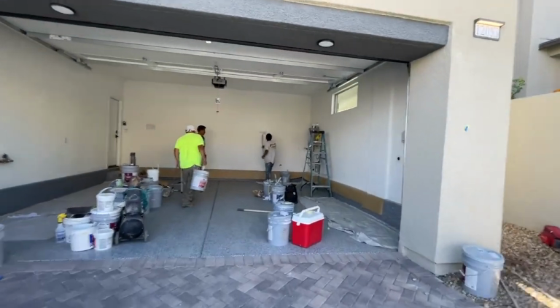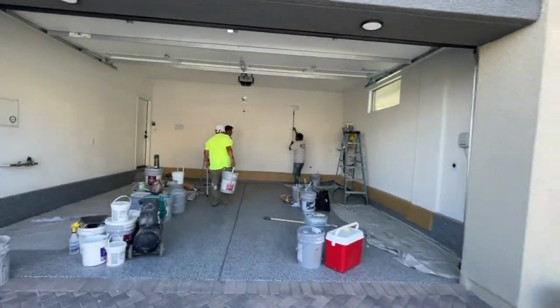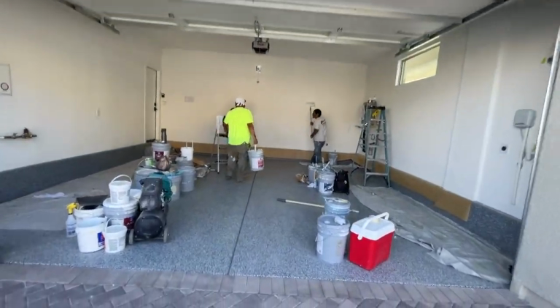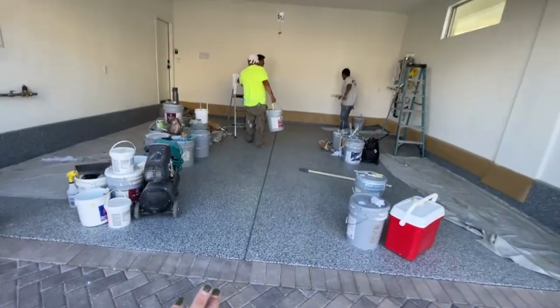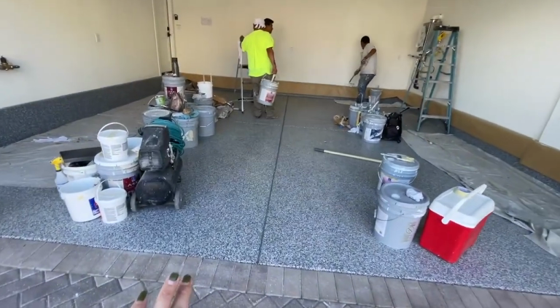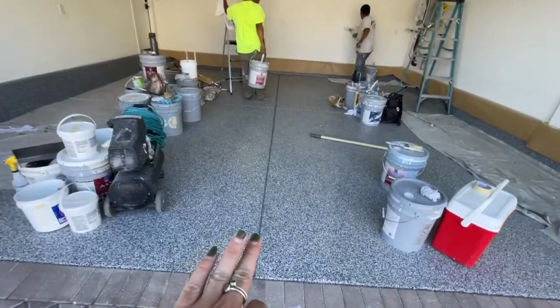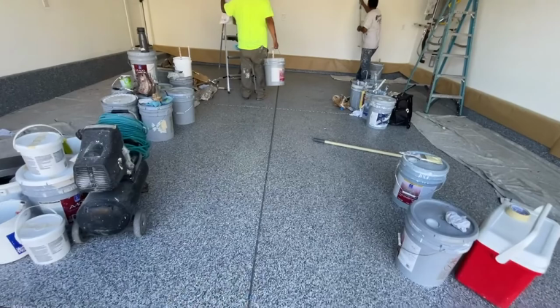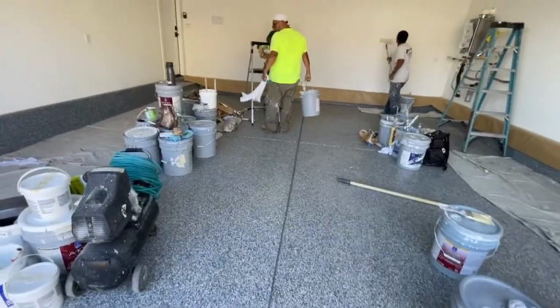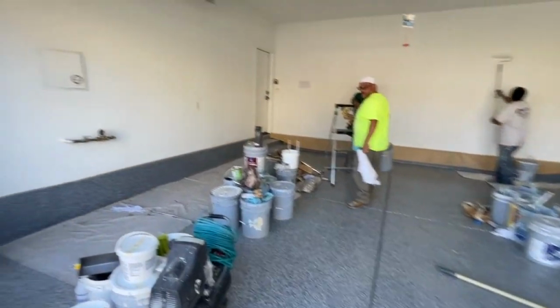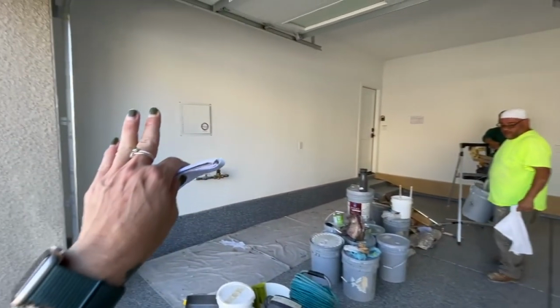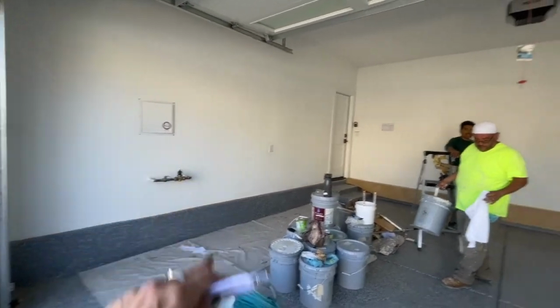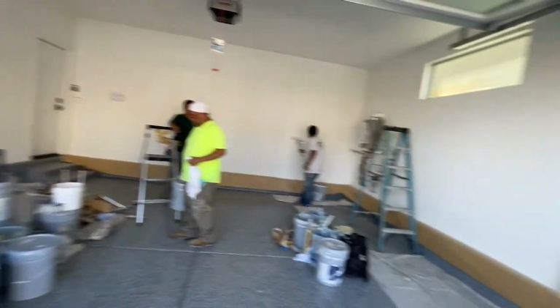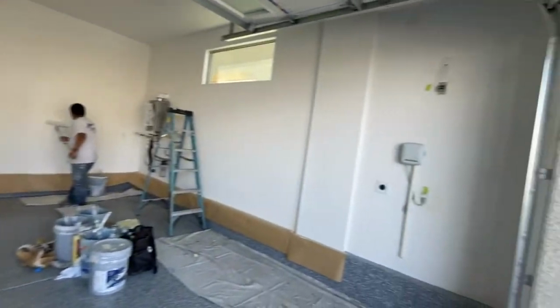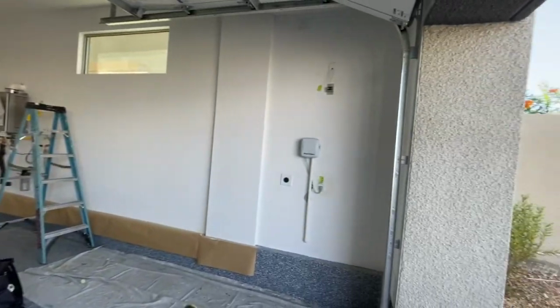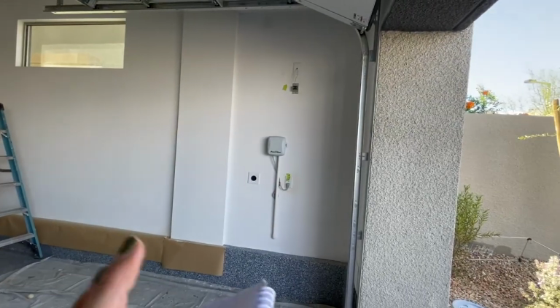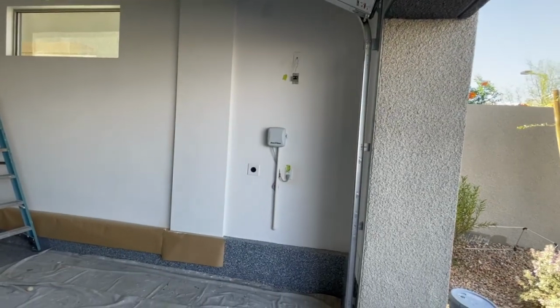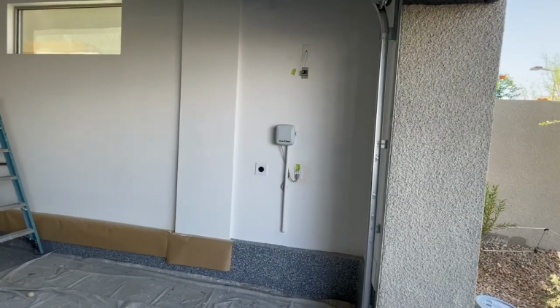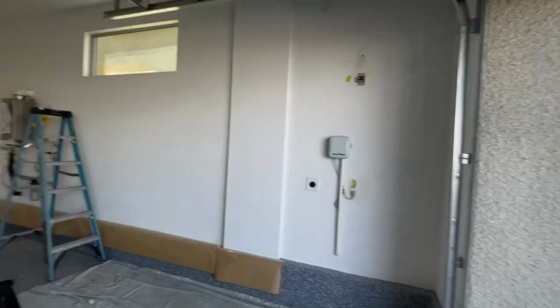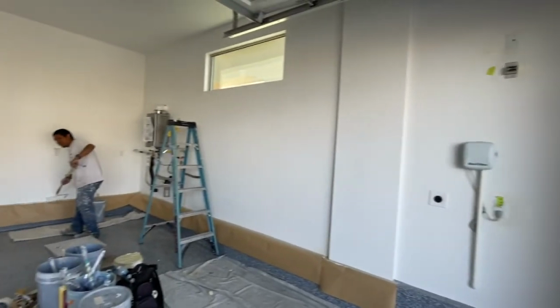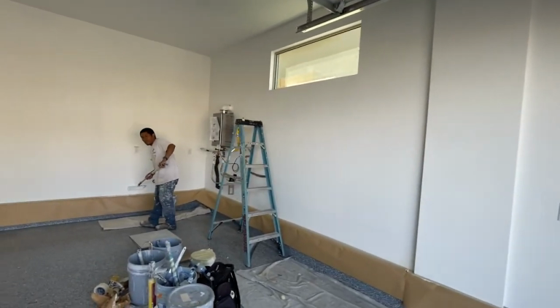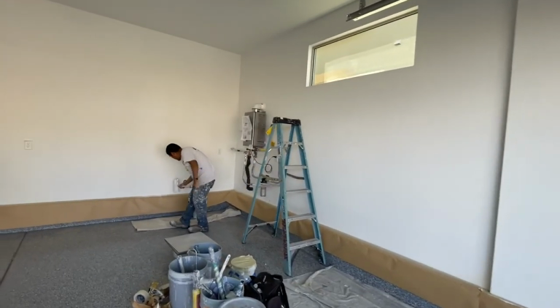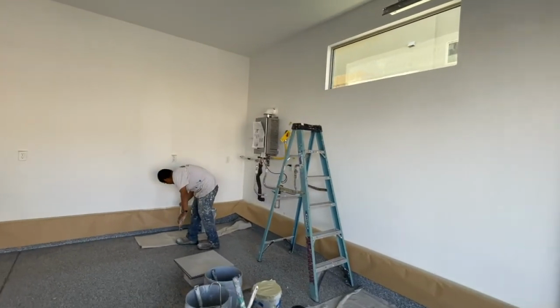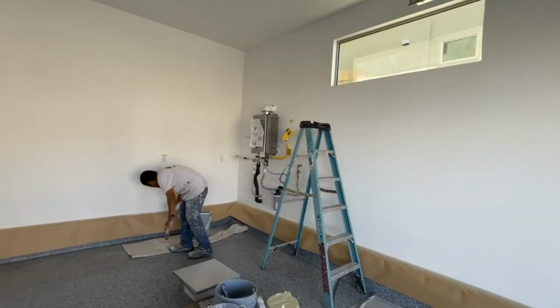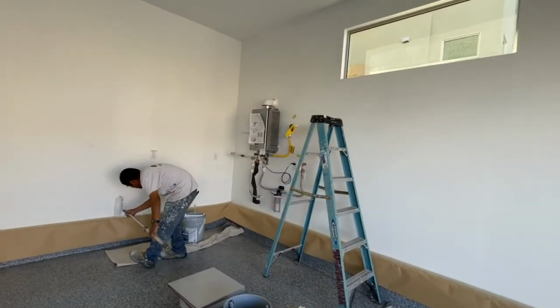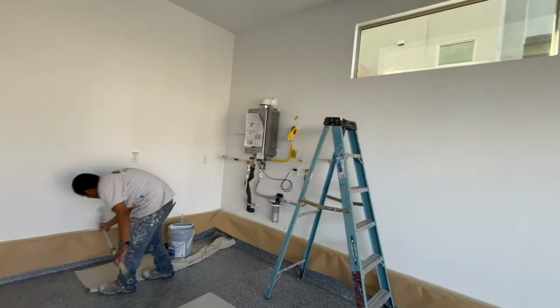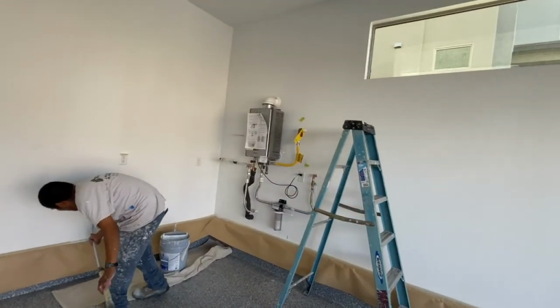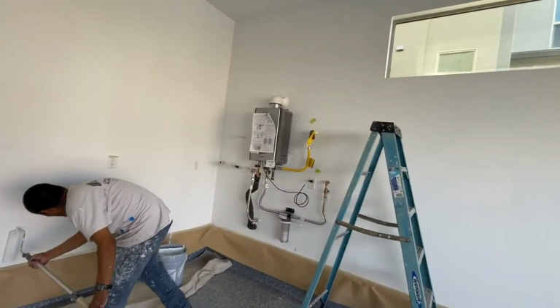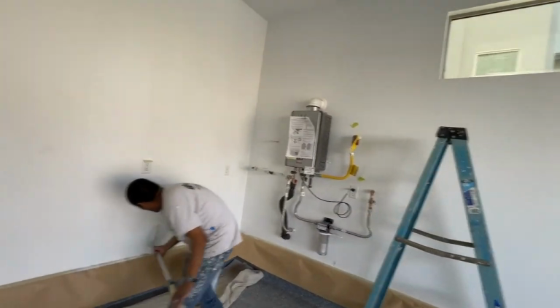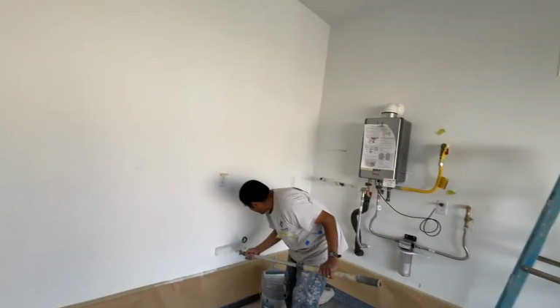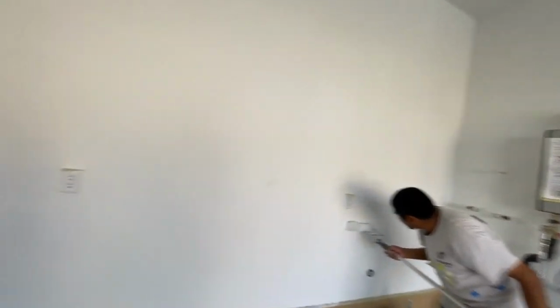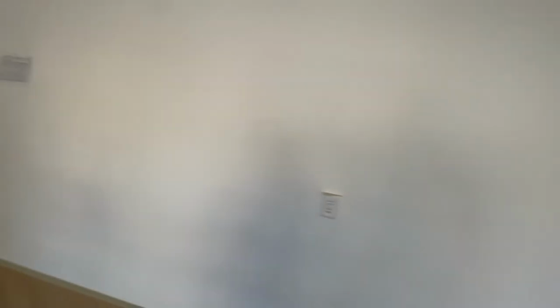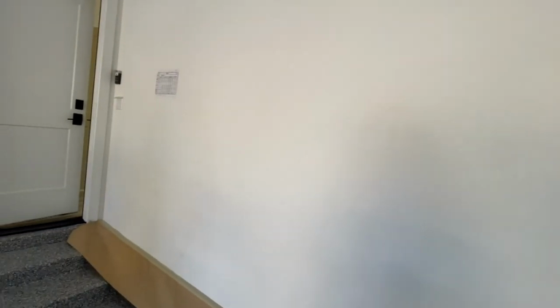I like how they got the epoxy flooring done, your fire sprinkler, your sprinkler system, and then also a nice tankless water heater. And it's plumbed for a water softener as well.